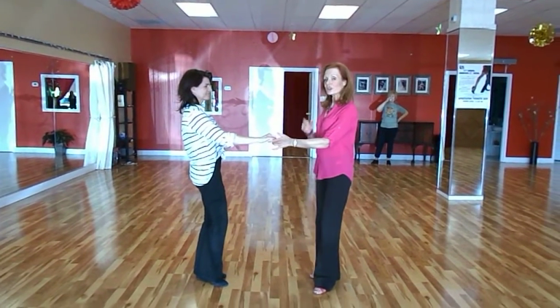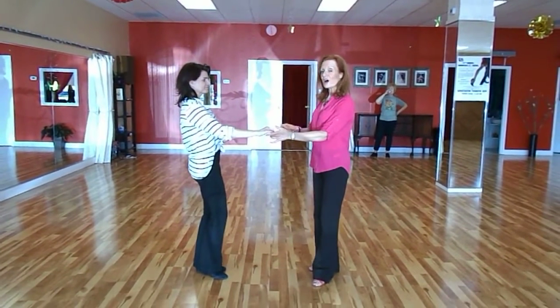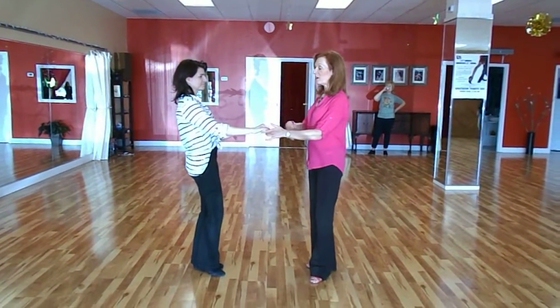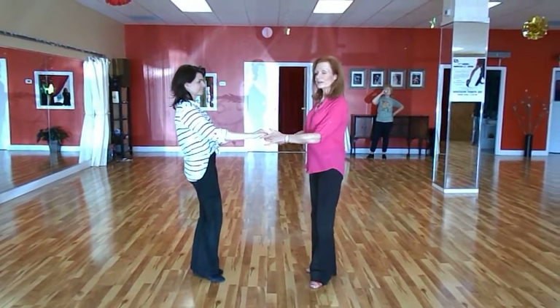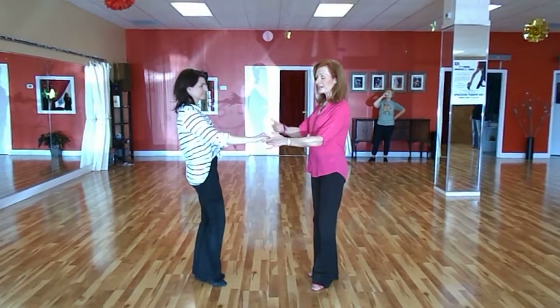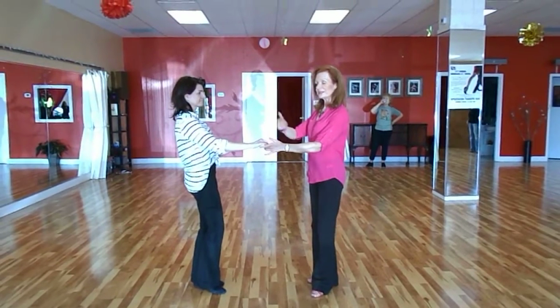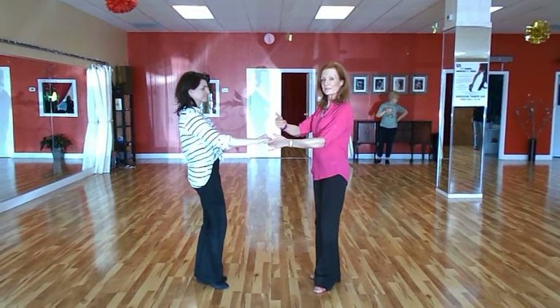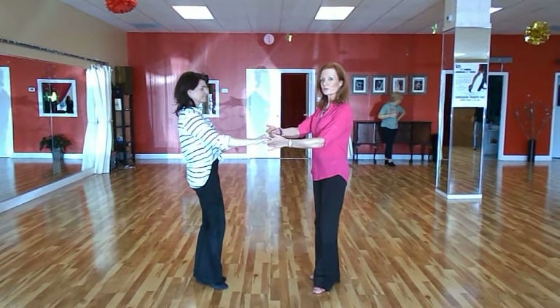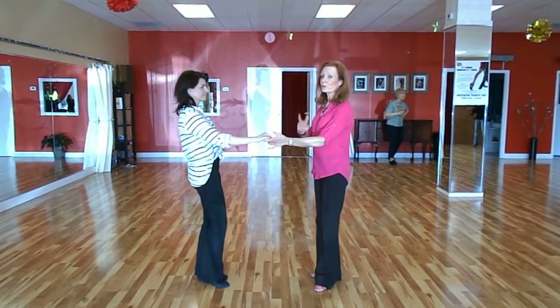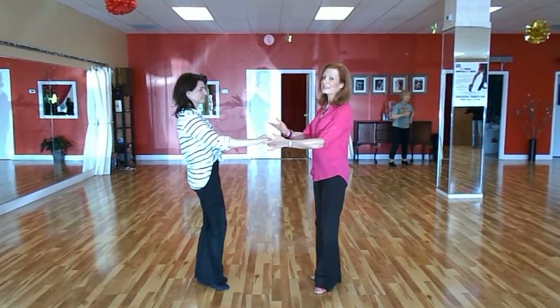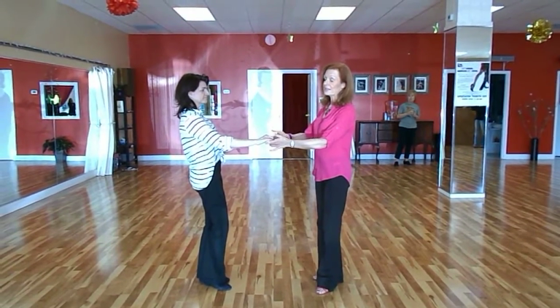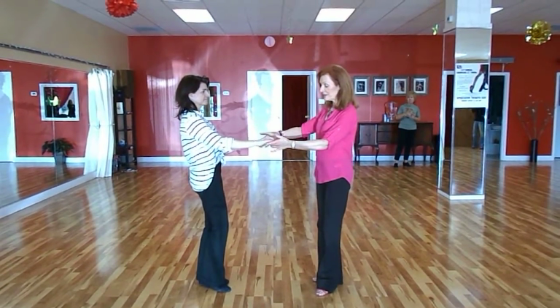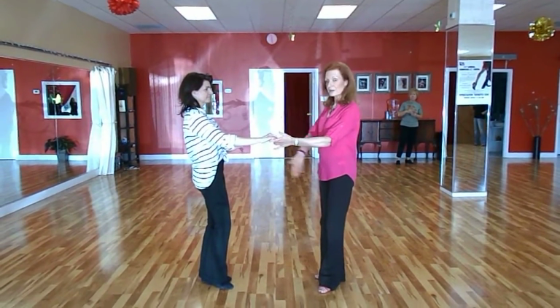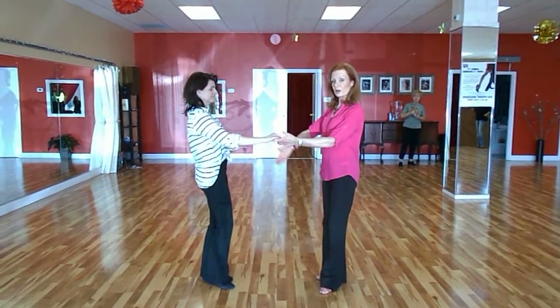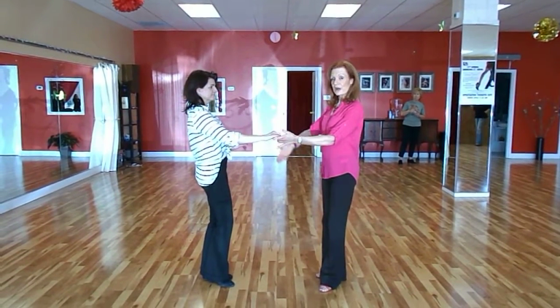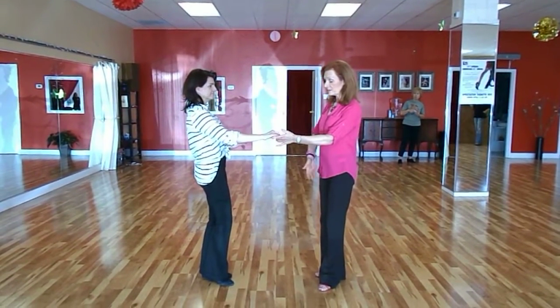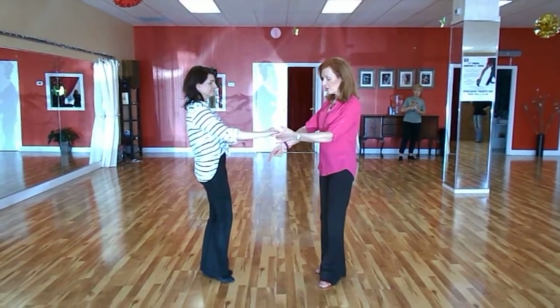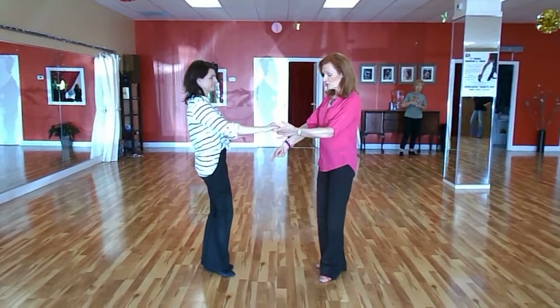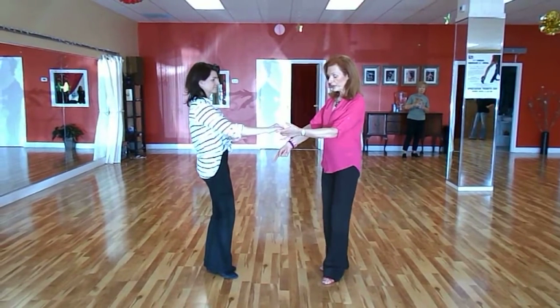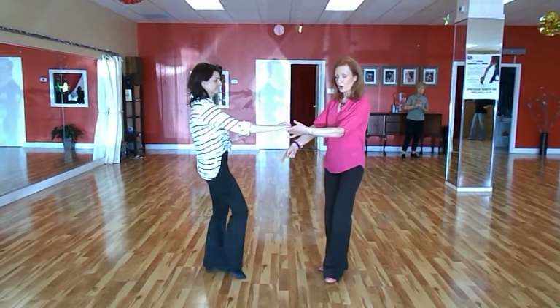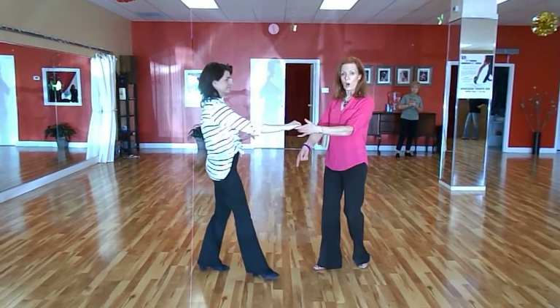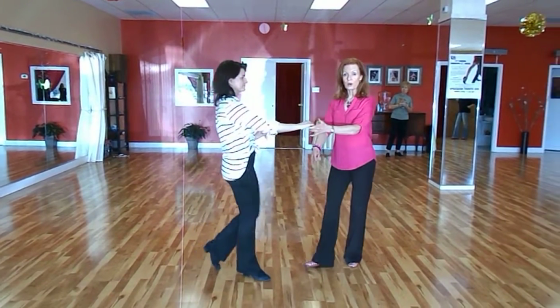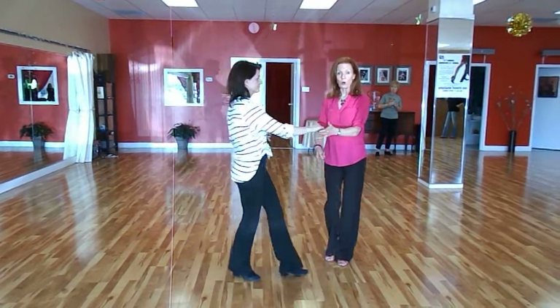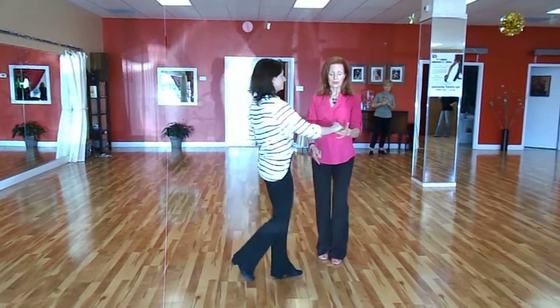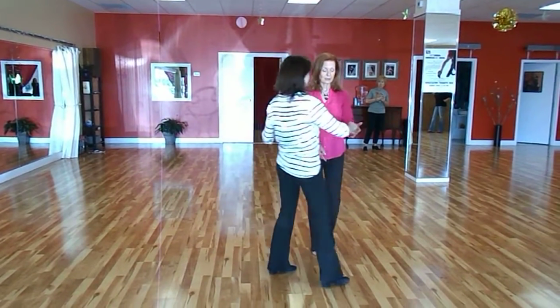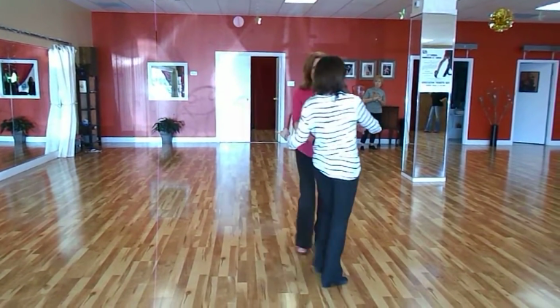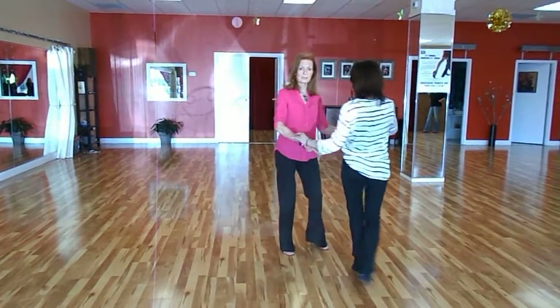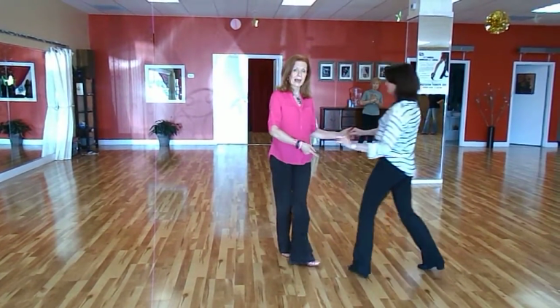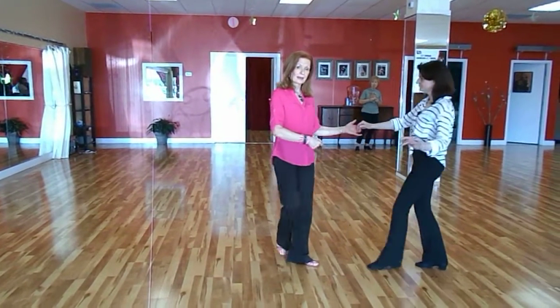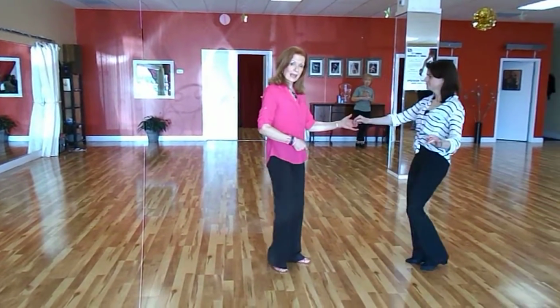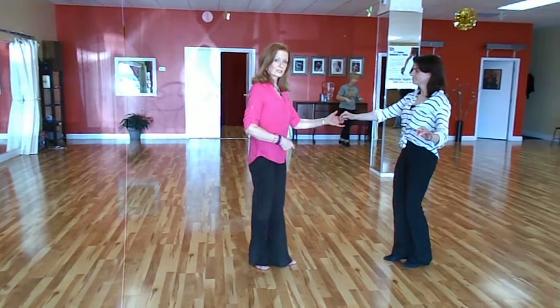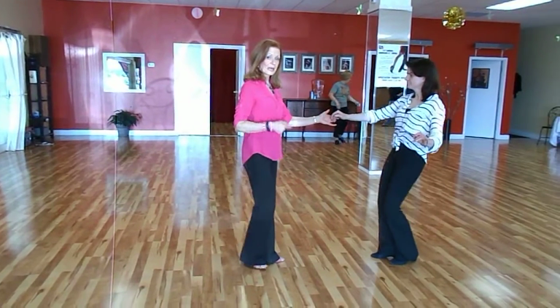So we started off, we got into connection with leaders left, followers right. We worked on left side pass, followers traveling down the slot, doing walk, walk, side cross, back, anchor, step.